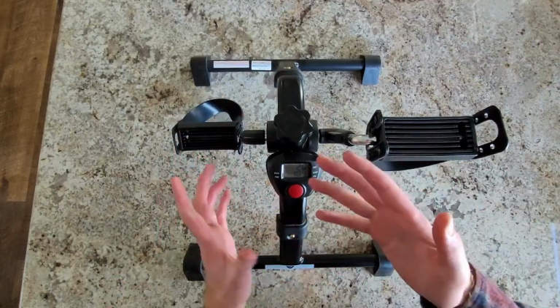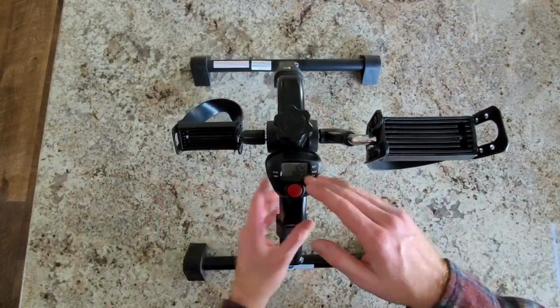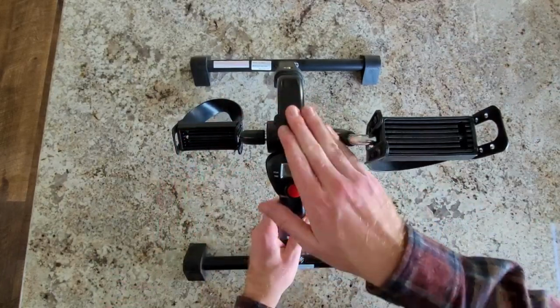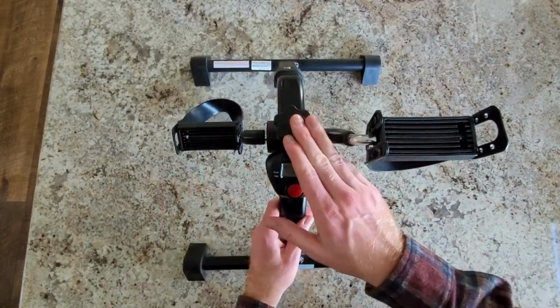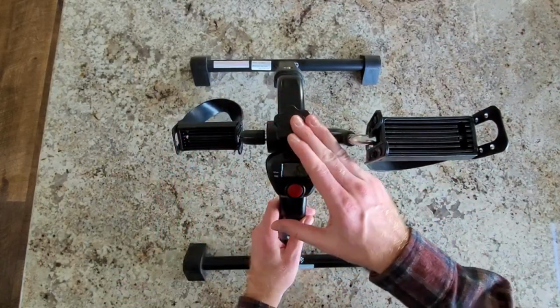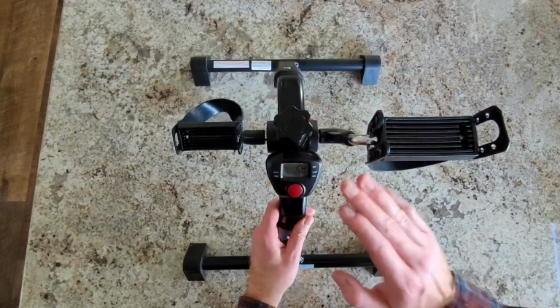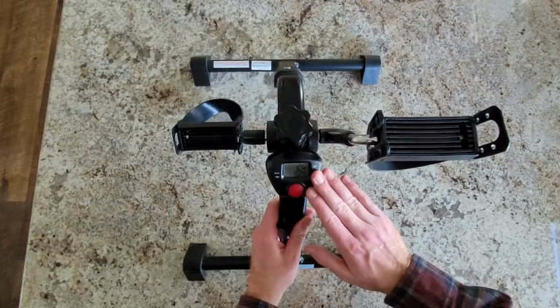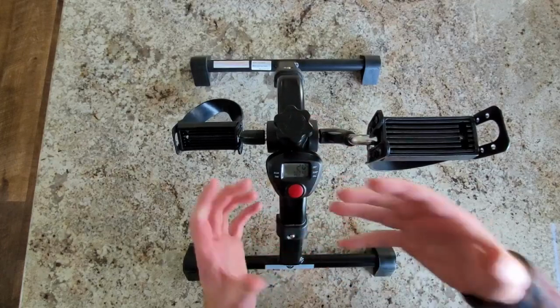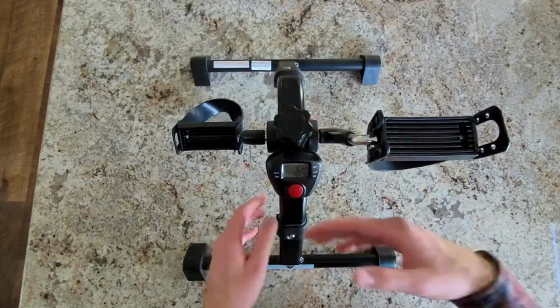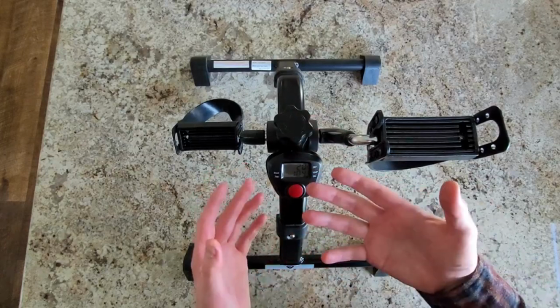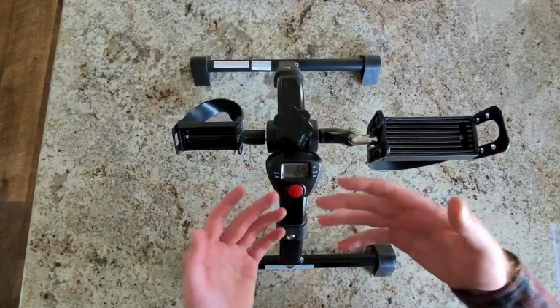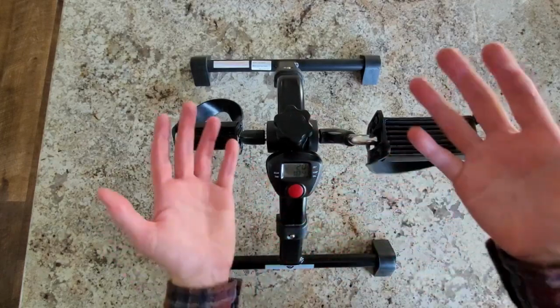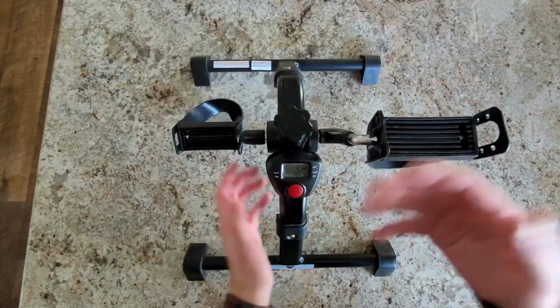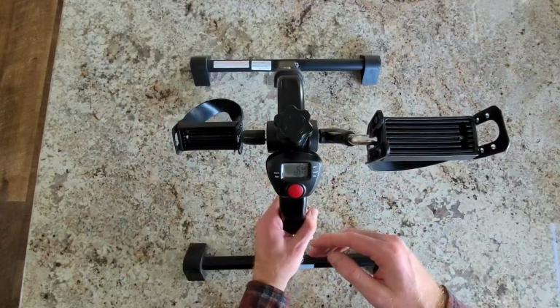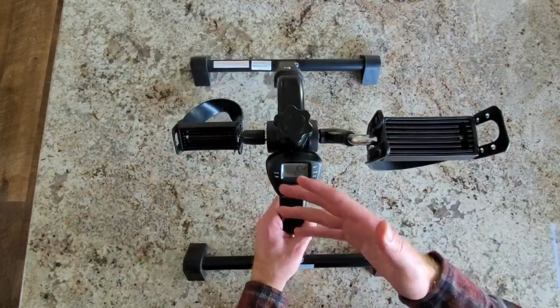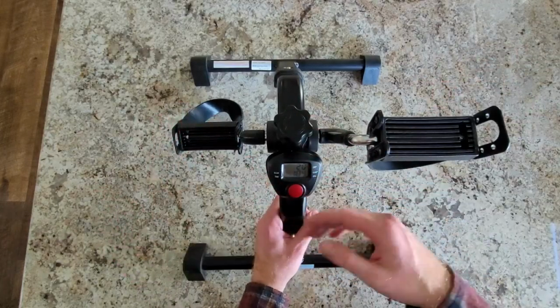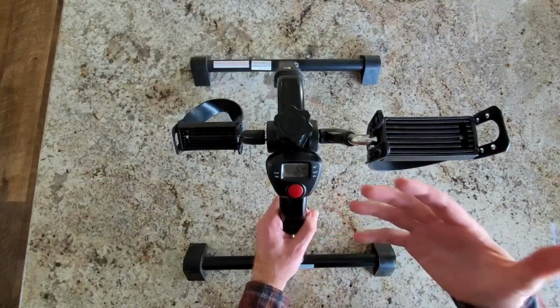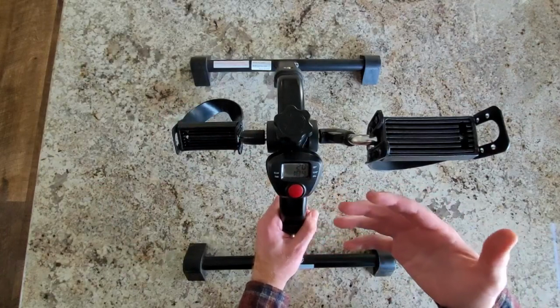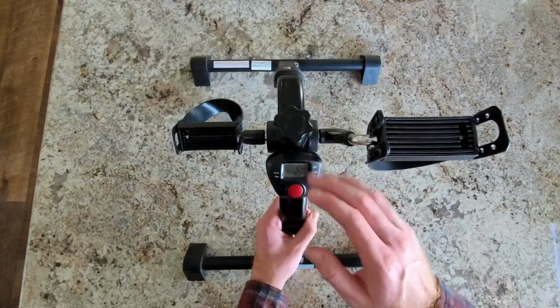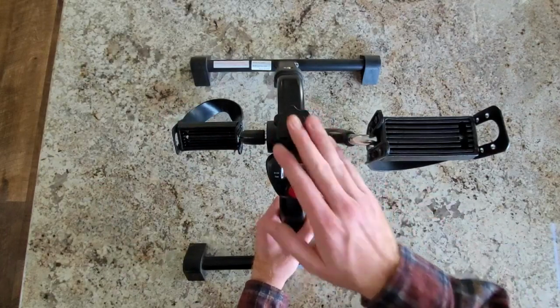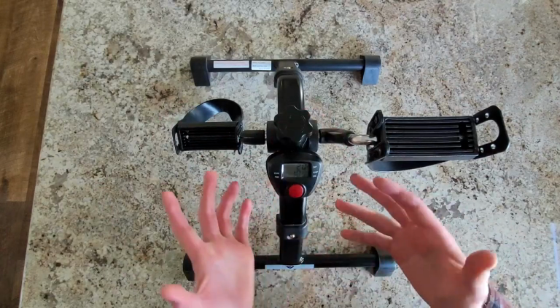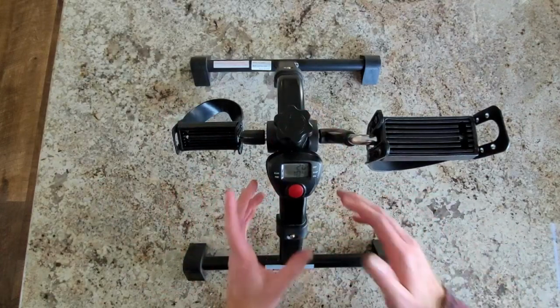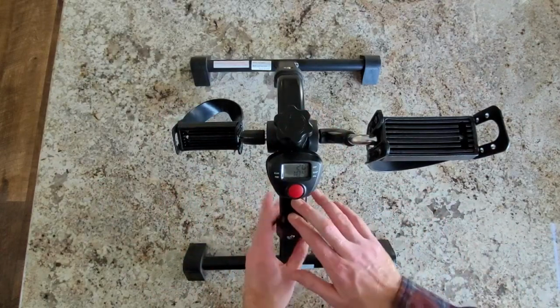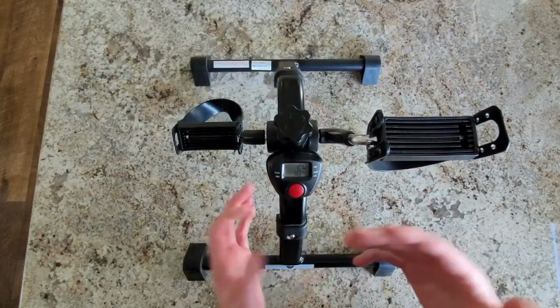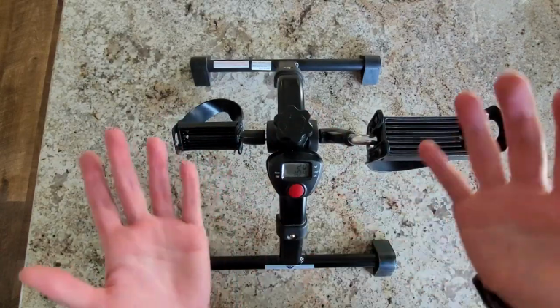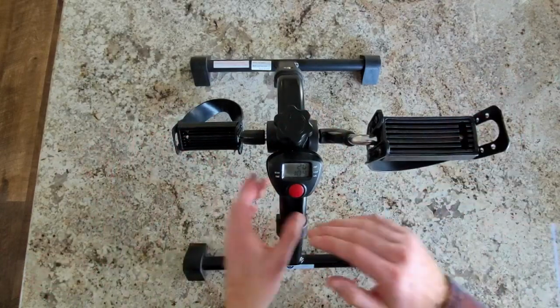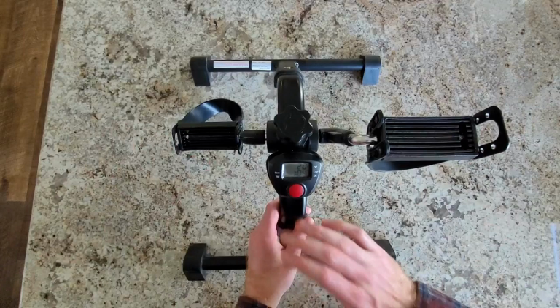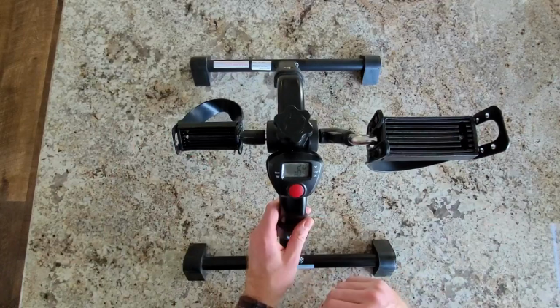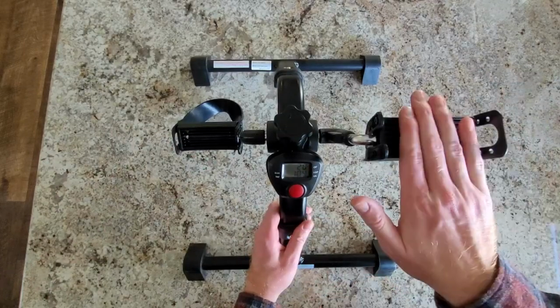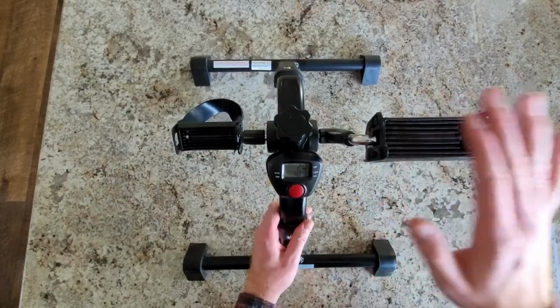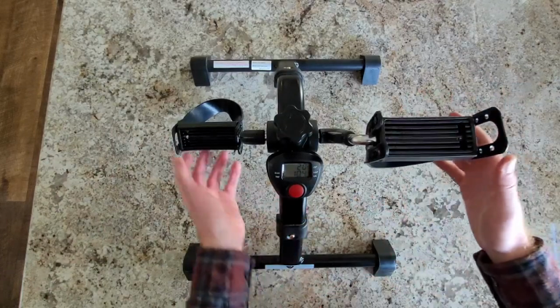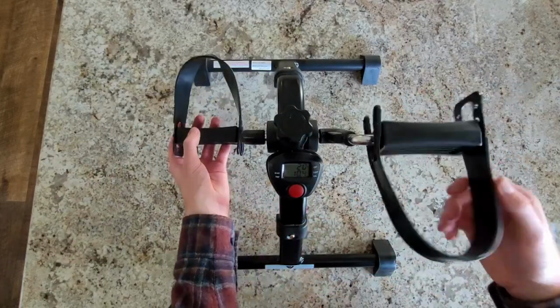Overall, I've been using this for over two years now. I keep count, it's fun, keeps me moving, makes me feel better throughout the day, burns the calories without me even noticing. And I've been very satisfied with this peddler. You and your body will love it. So there you have it for this peddler.